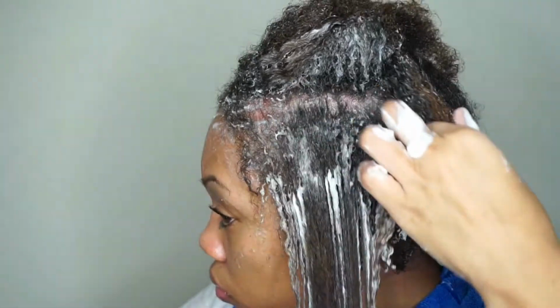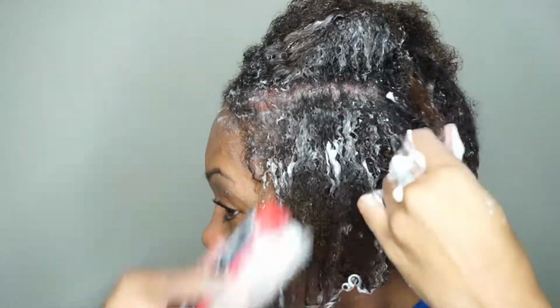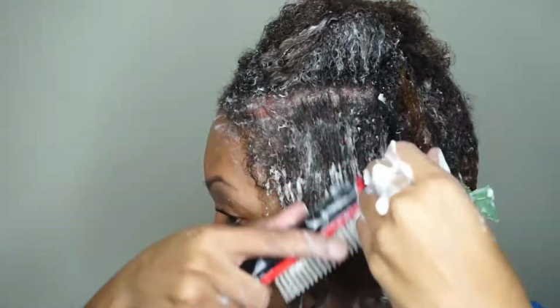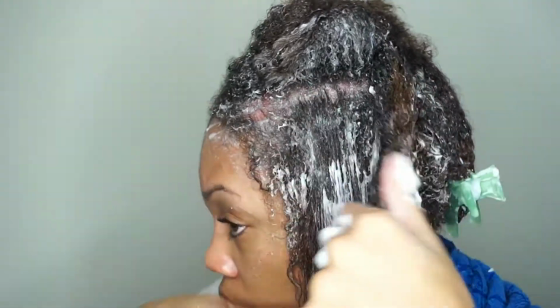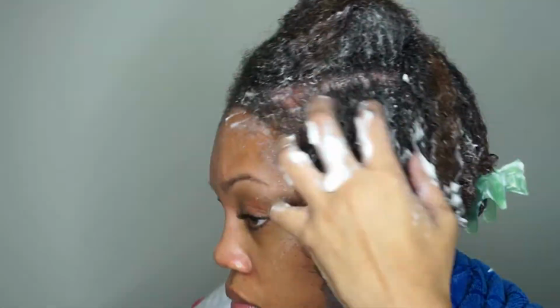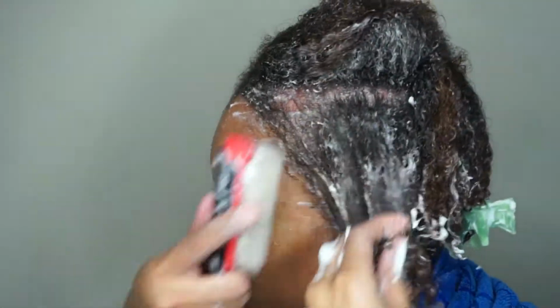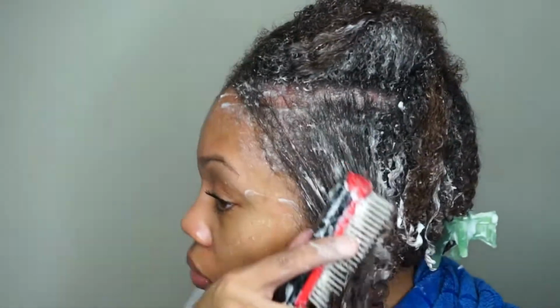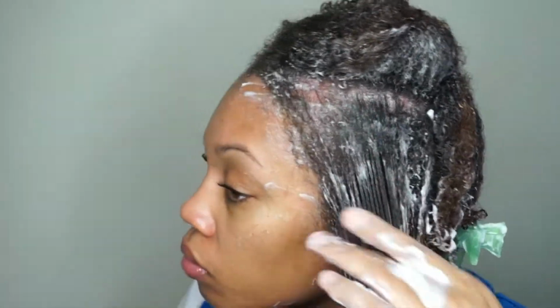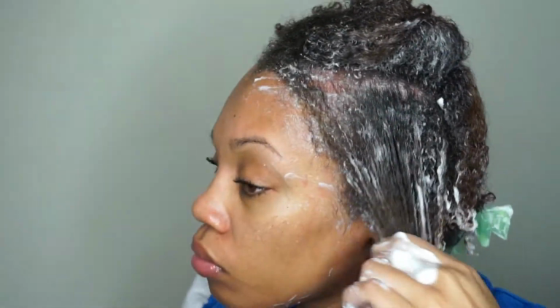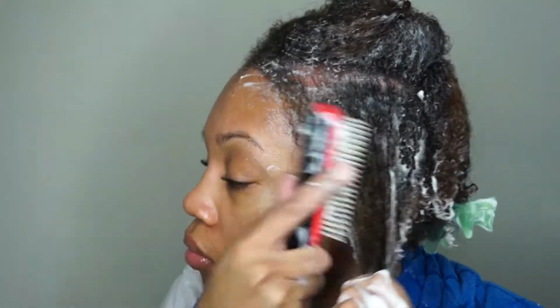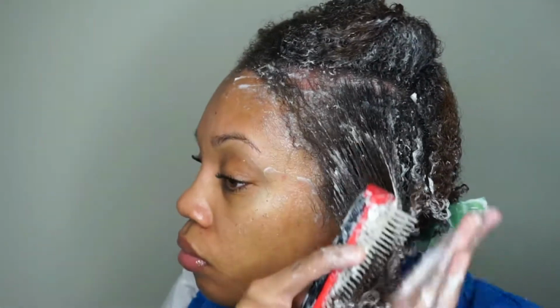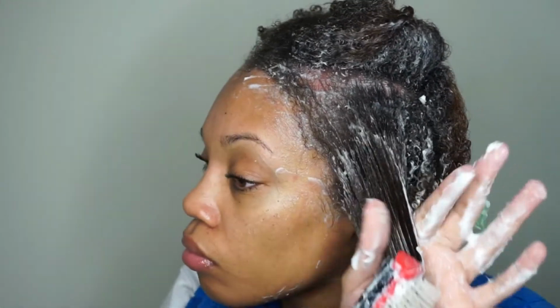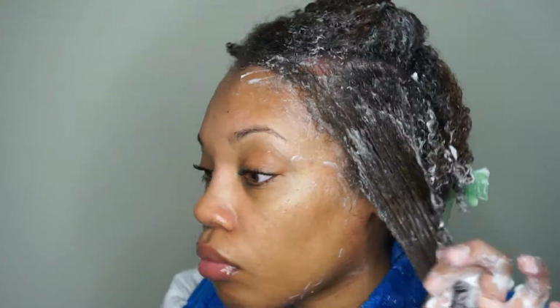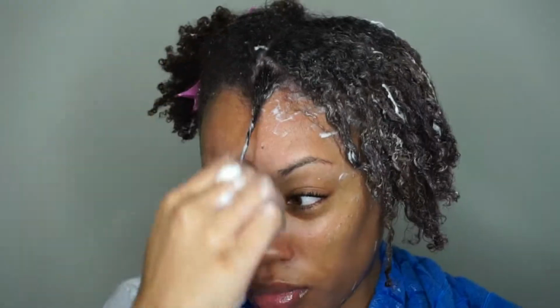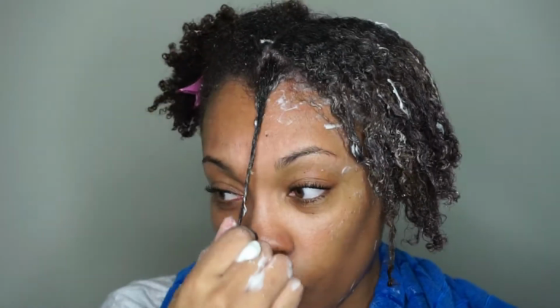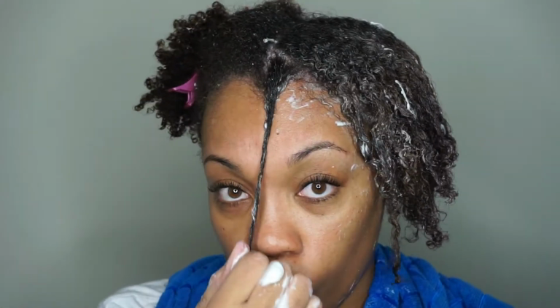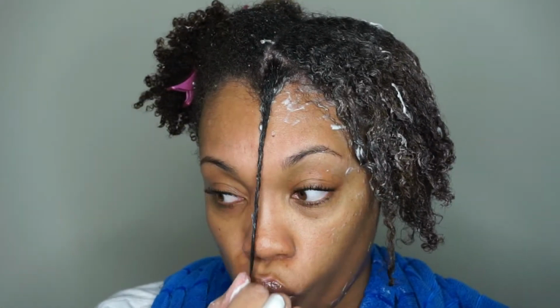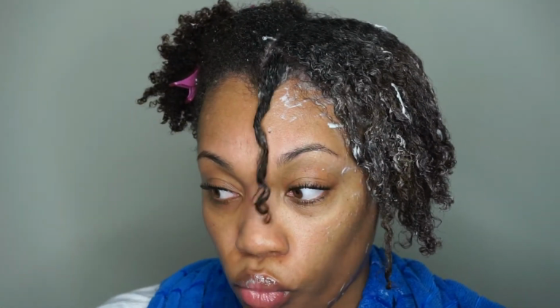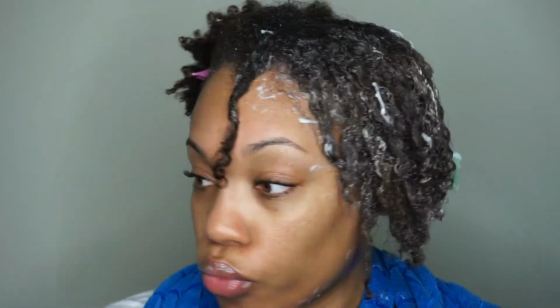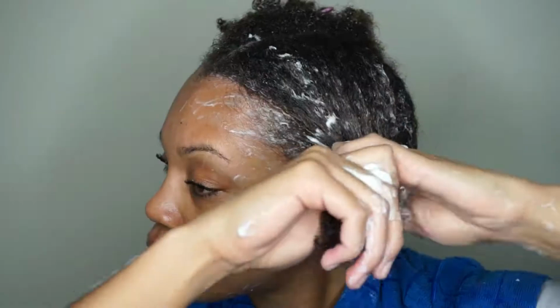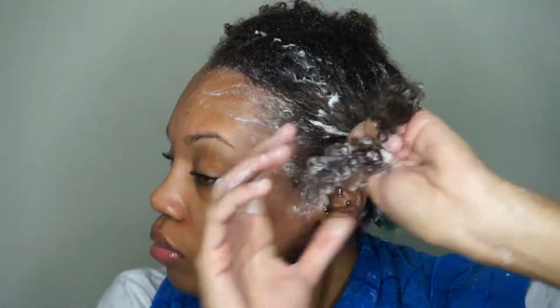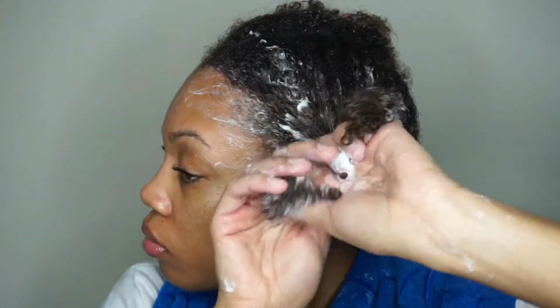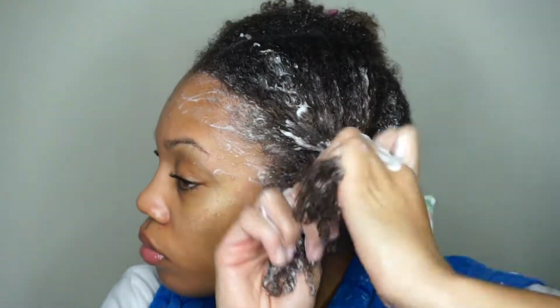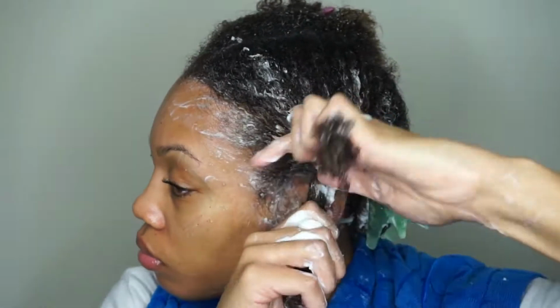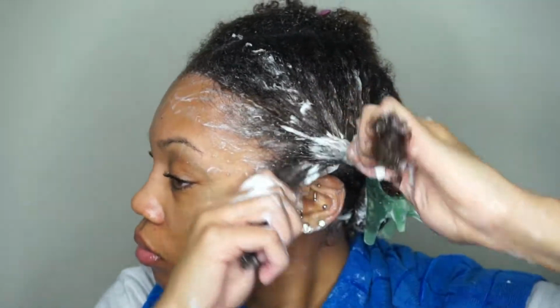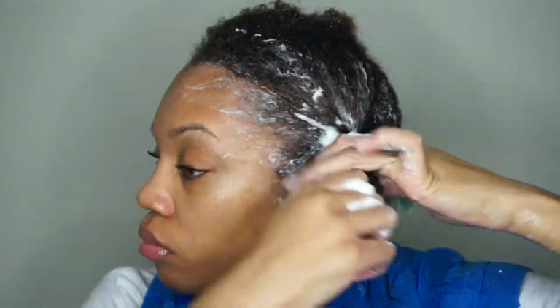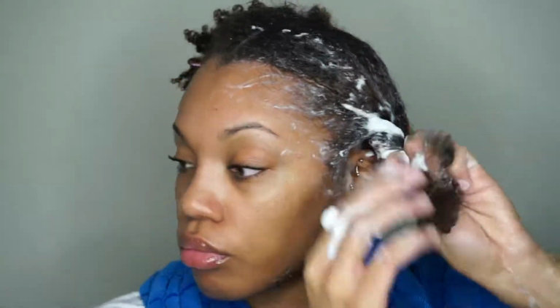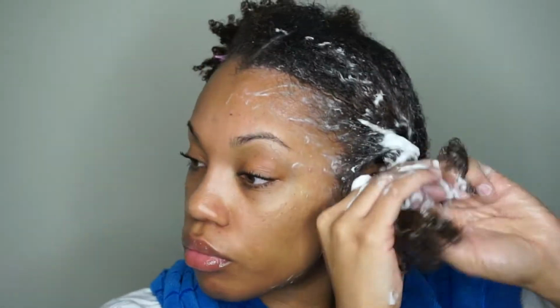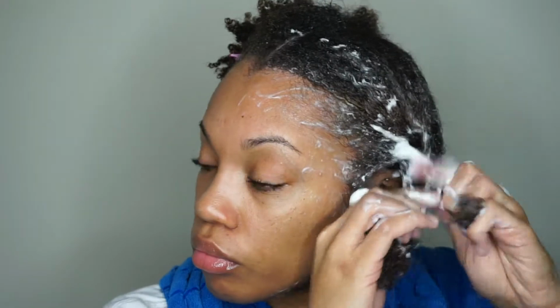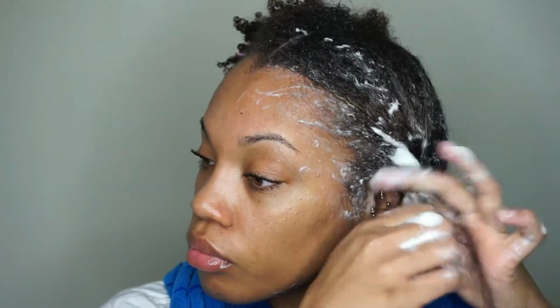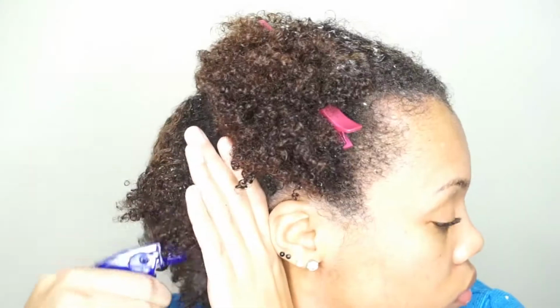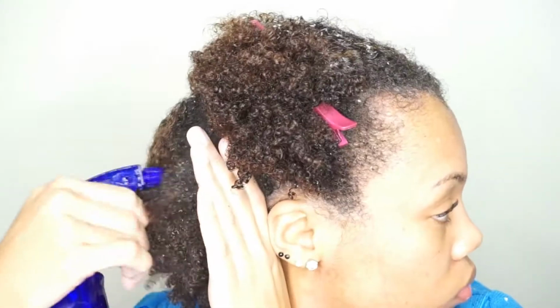I go through with my Denman brush as well on the subsections, then twist that section up, clip it up, and move on to the next one.